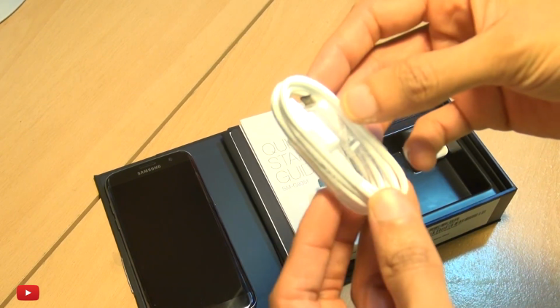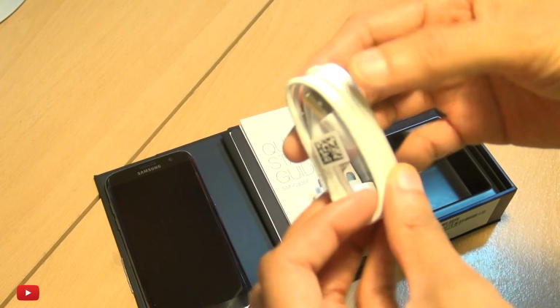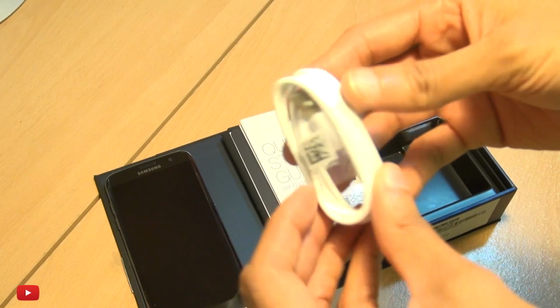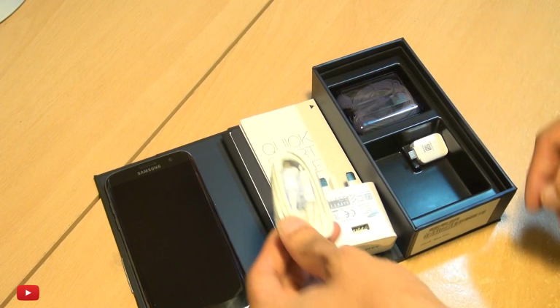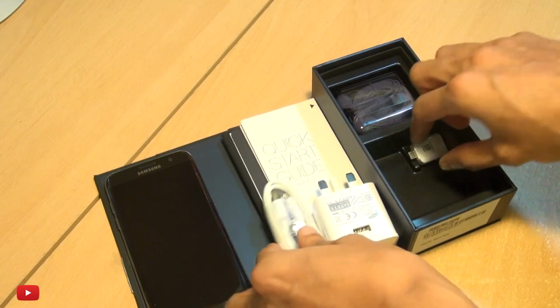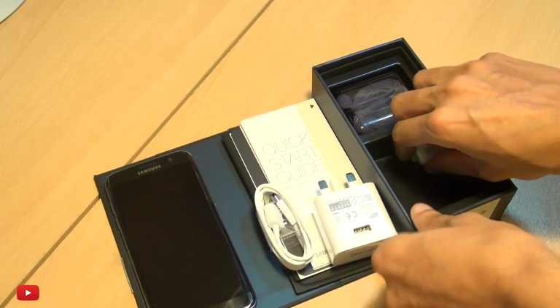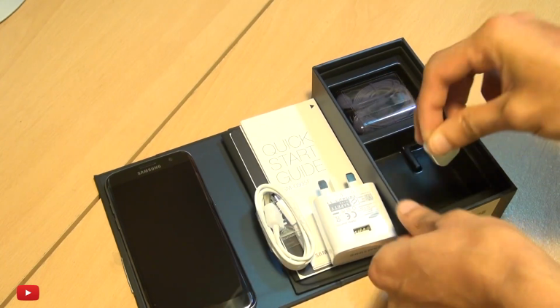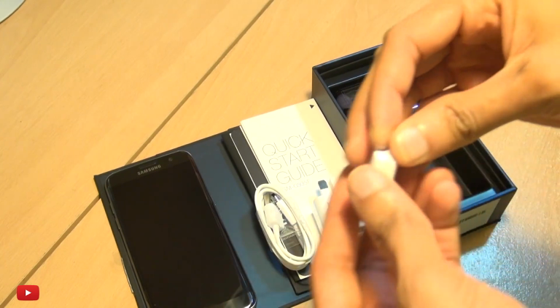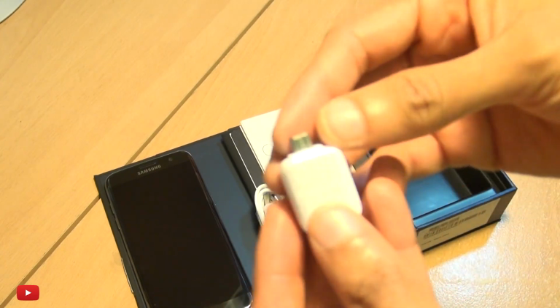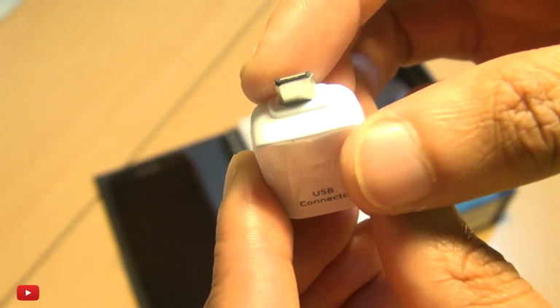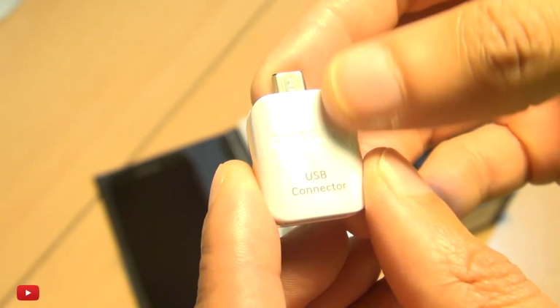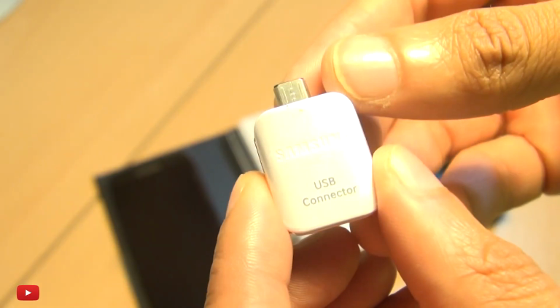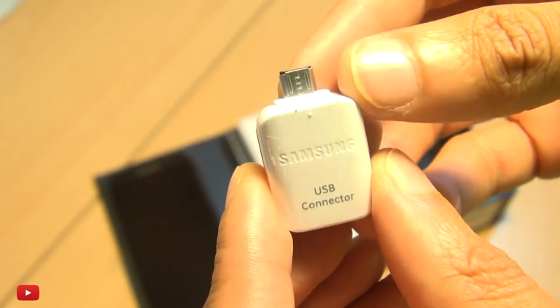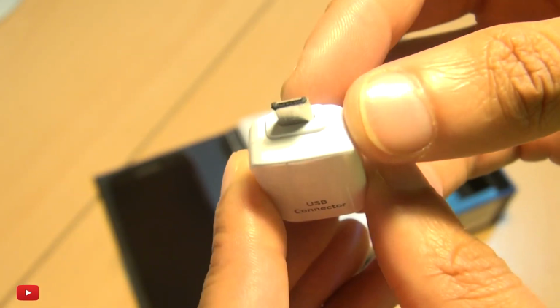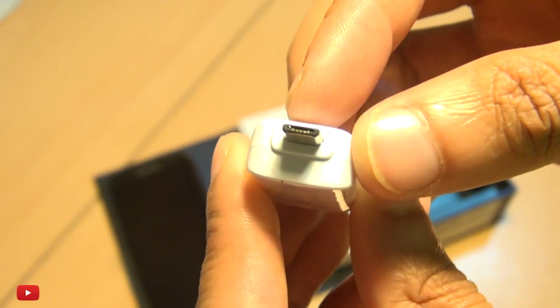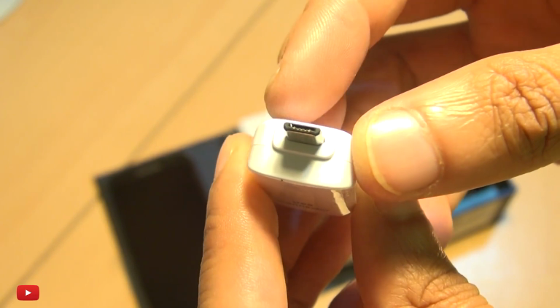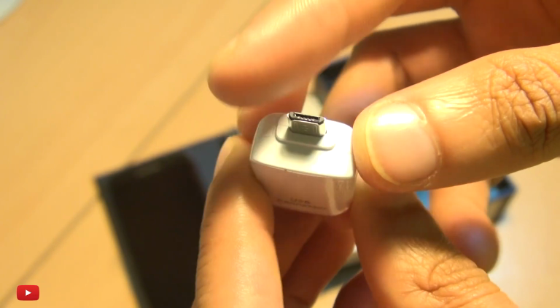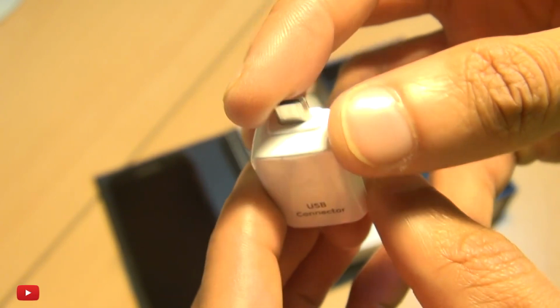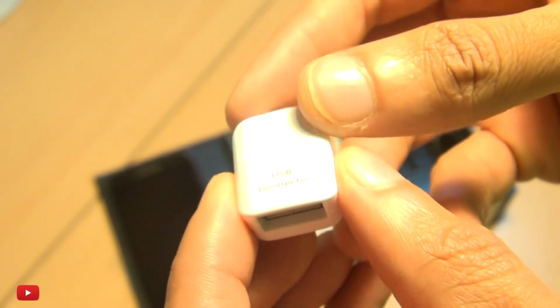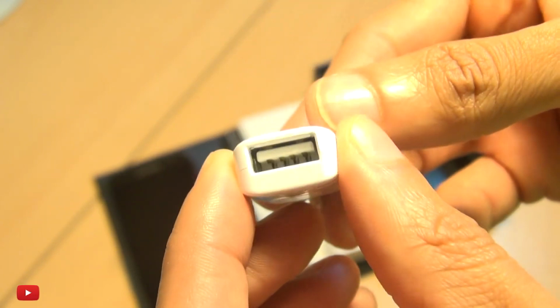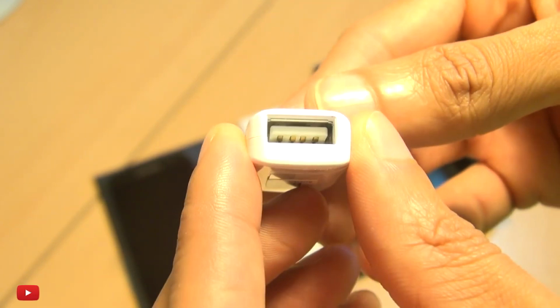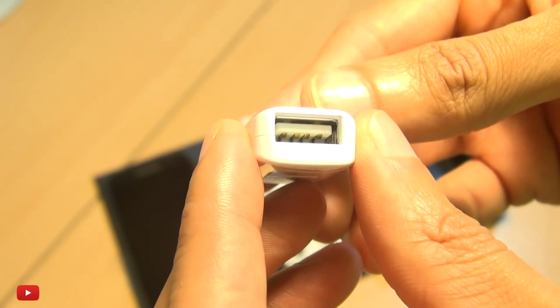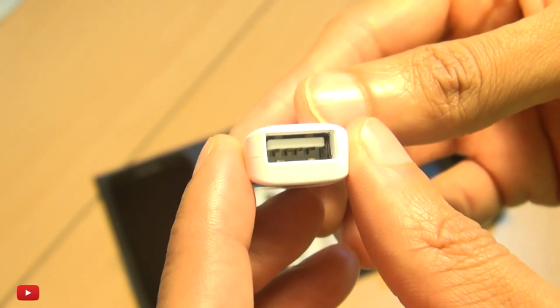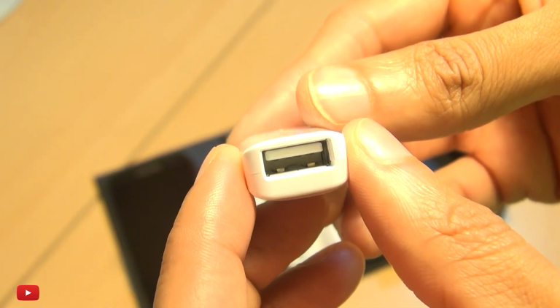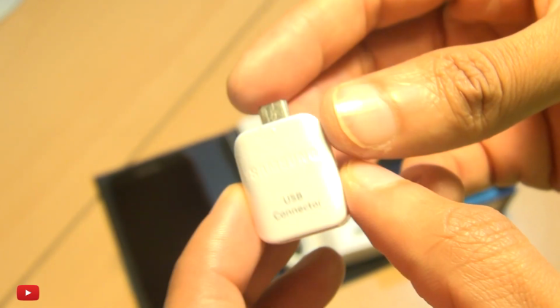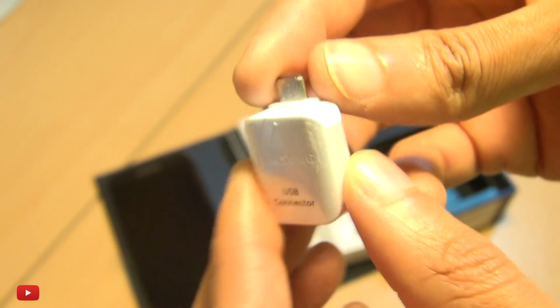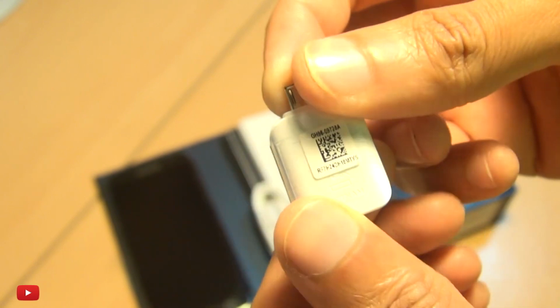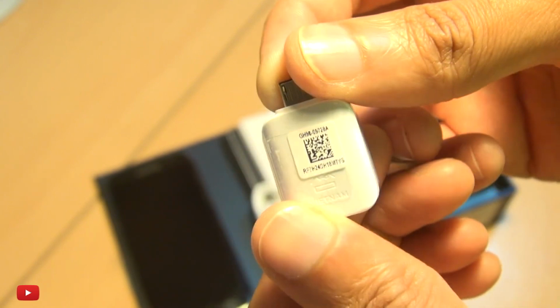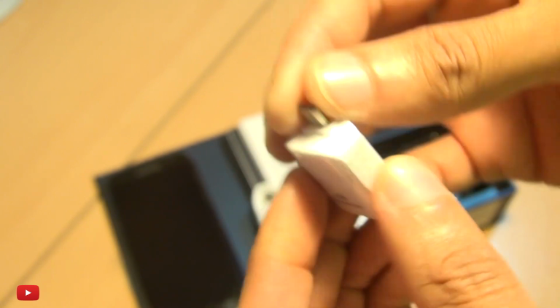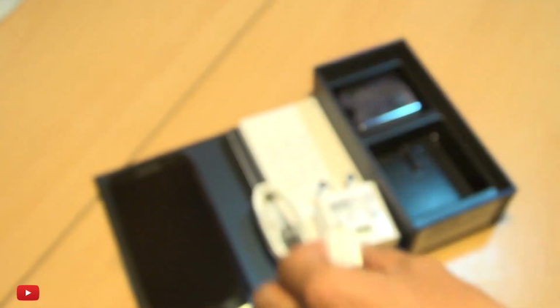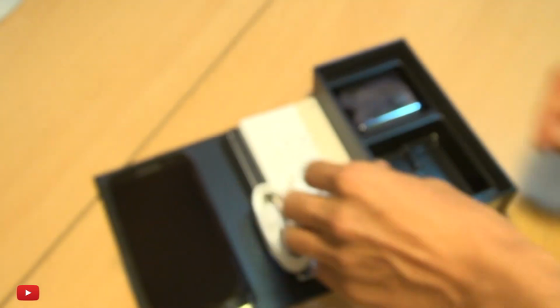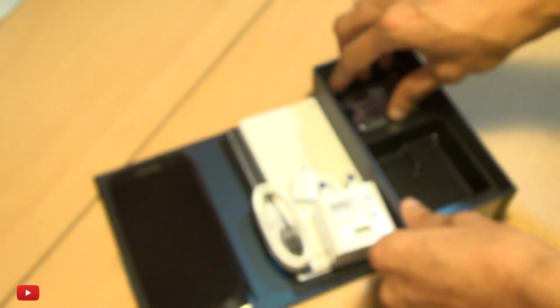Standard 3-pin UK power adapter with quick charge and a USB connector, a micro USB to standard USB data transfer and charging cable, and they've also included a micro USB connector so you can transfer from device to device, which is pretty cool.